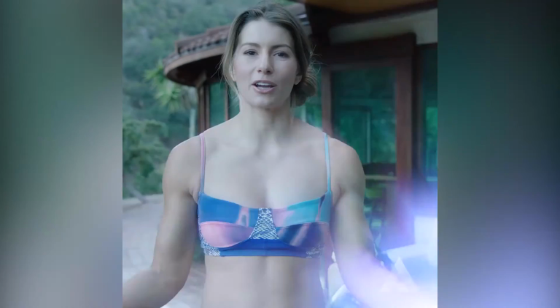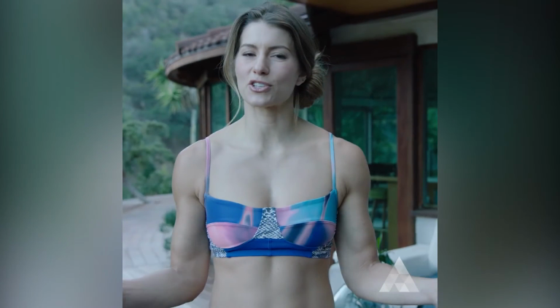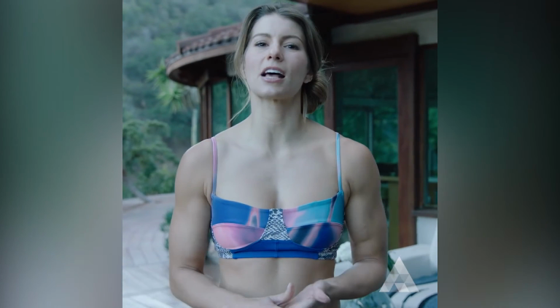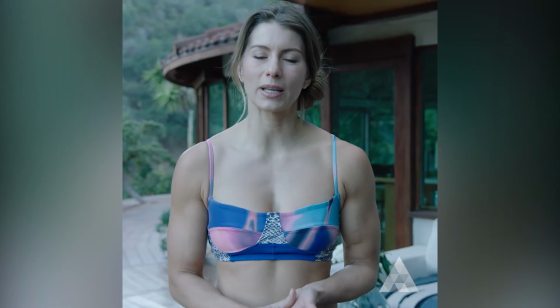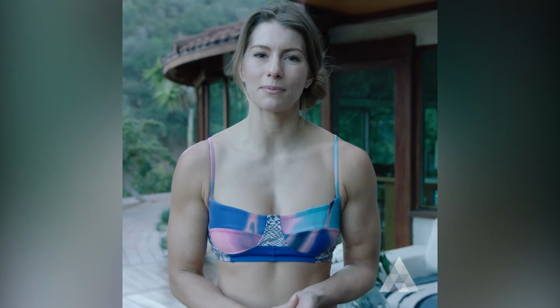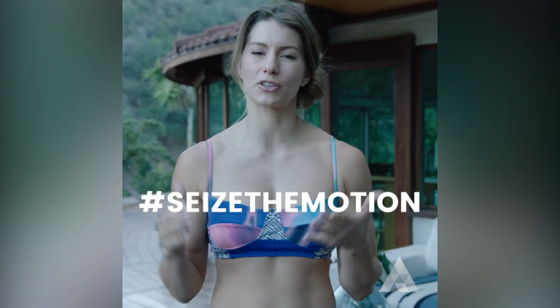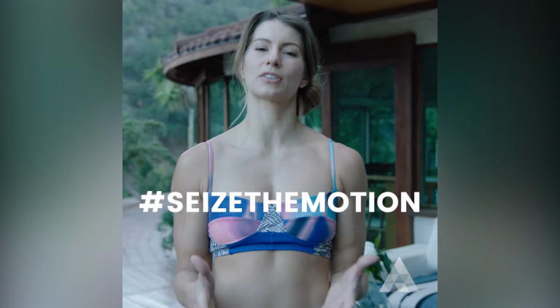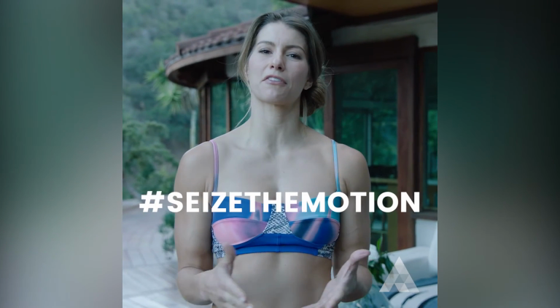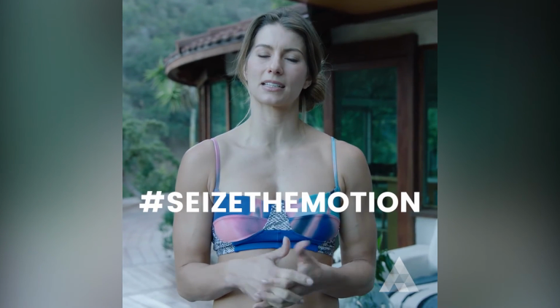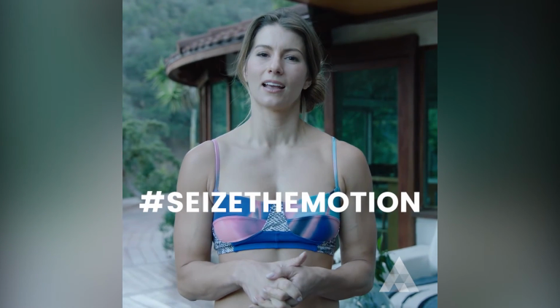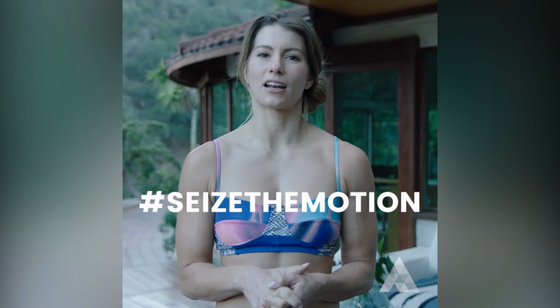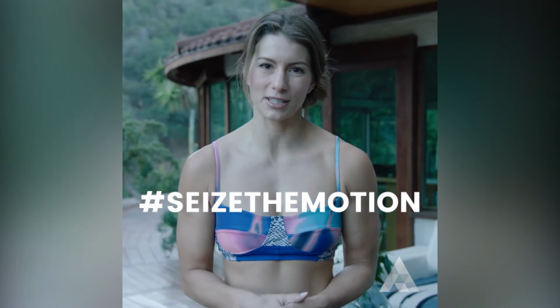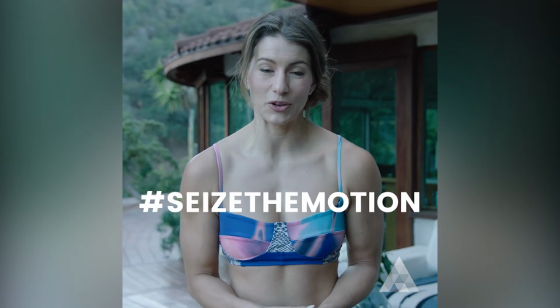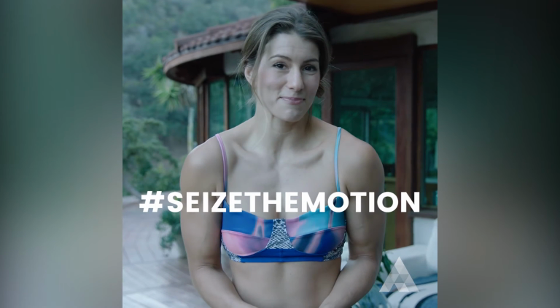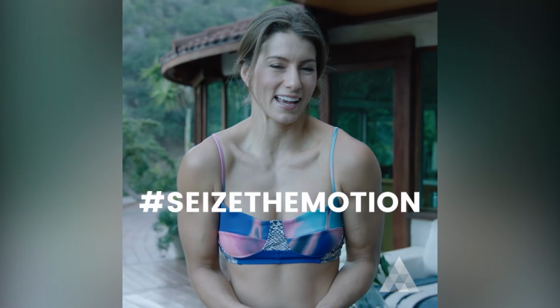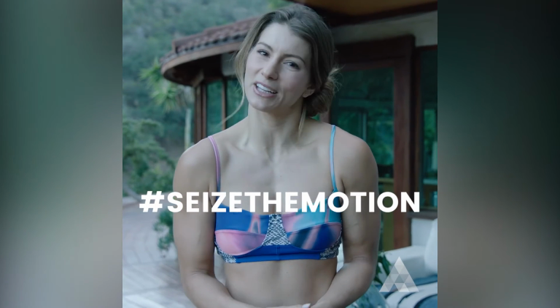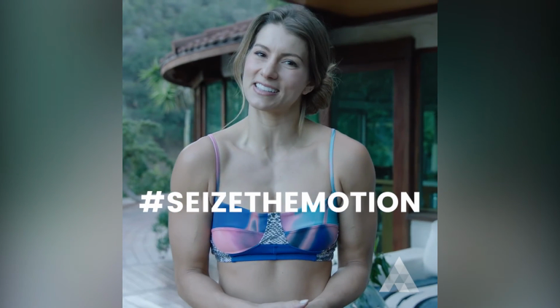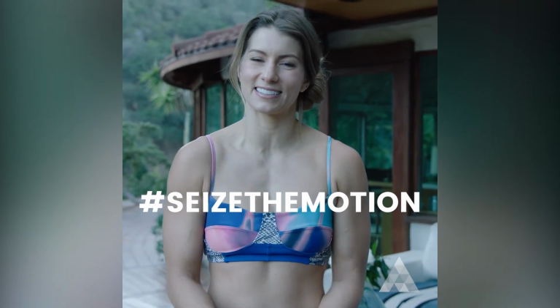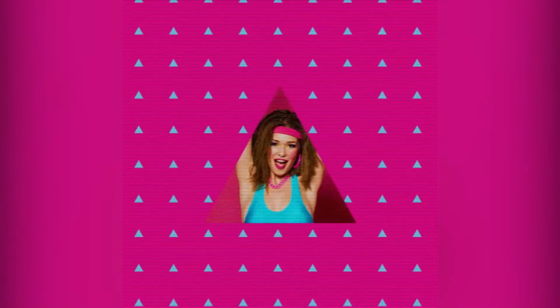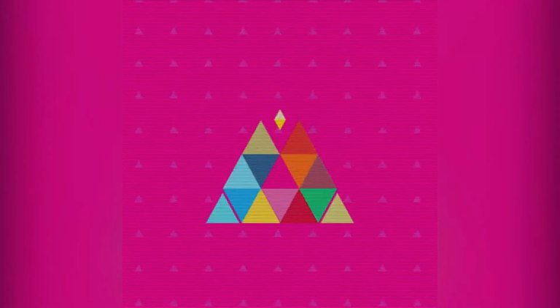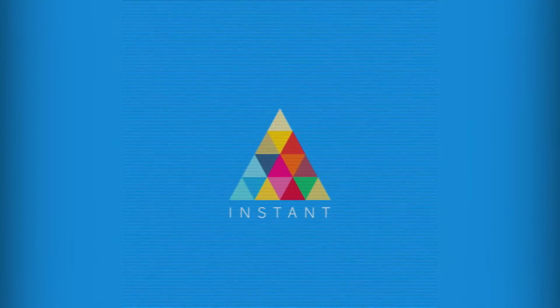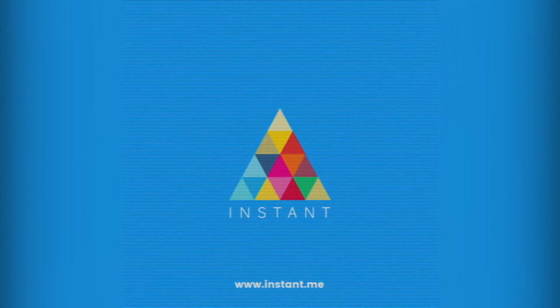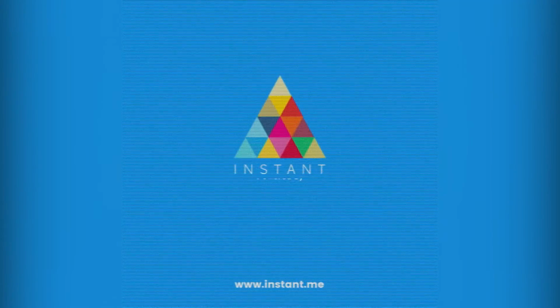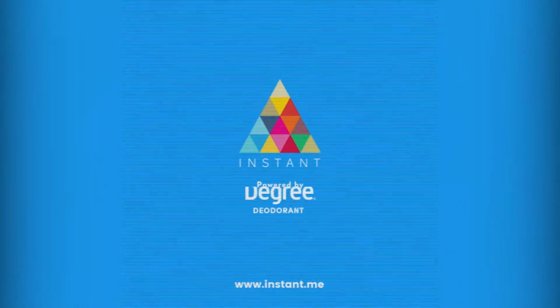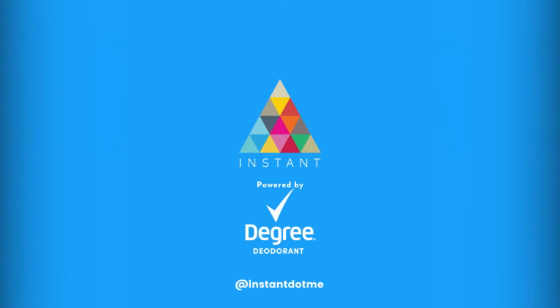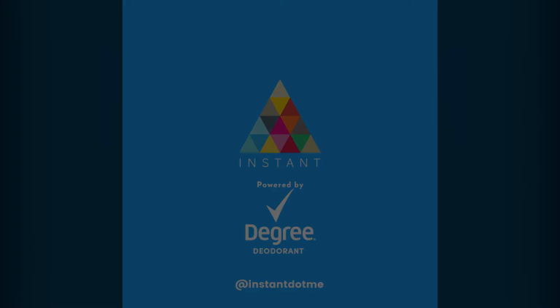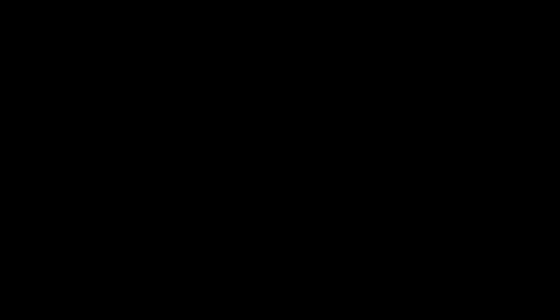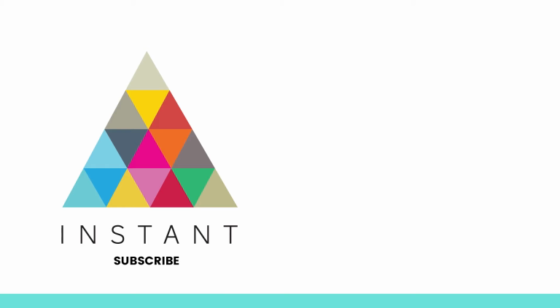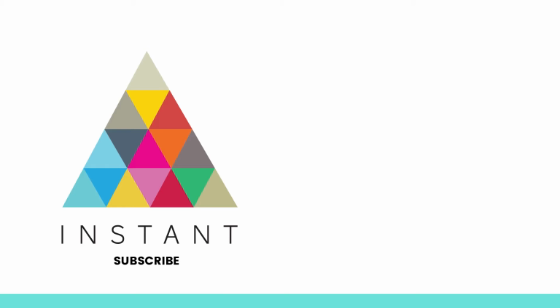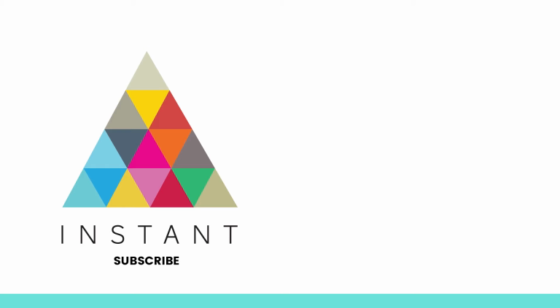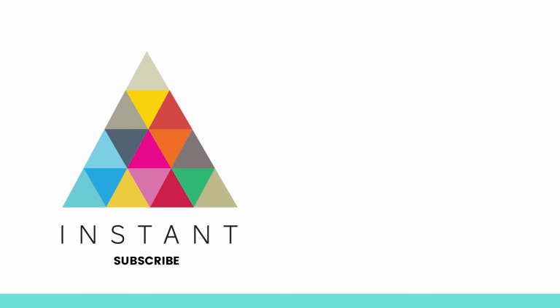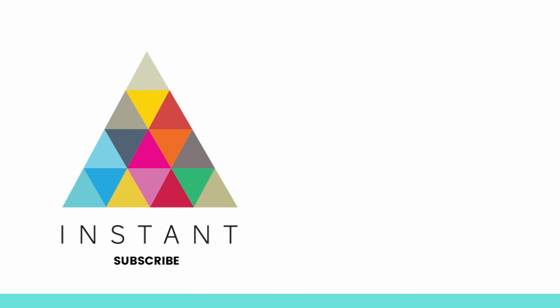All right, you guys, you're all set for the week ahead. Make sure you continue to take care of your body today, and I look forward to seeing you on Monday right here on Instant. Bye.